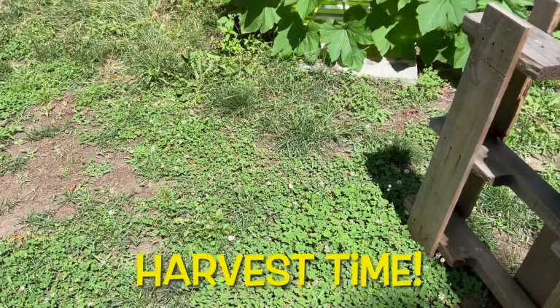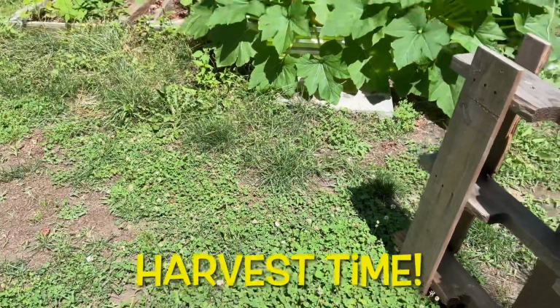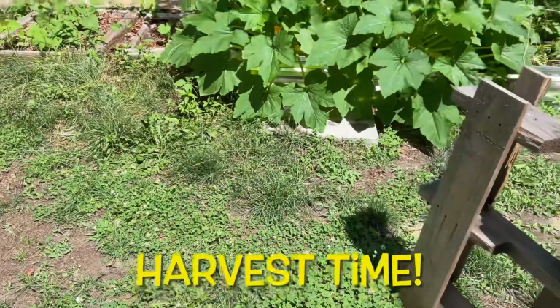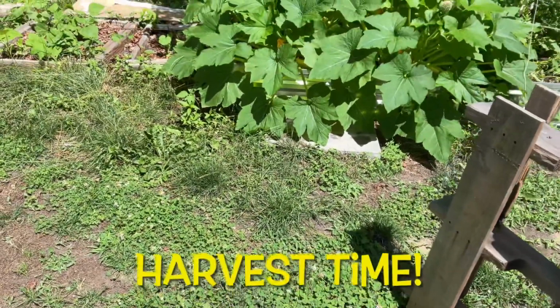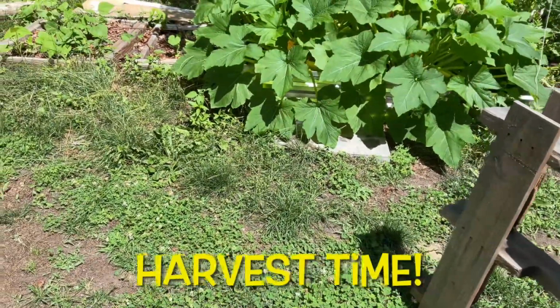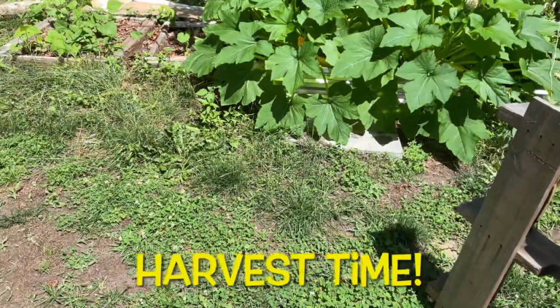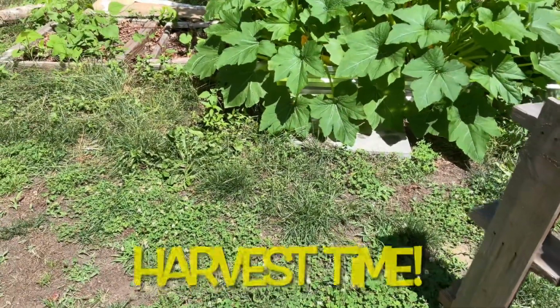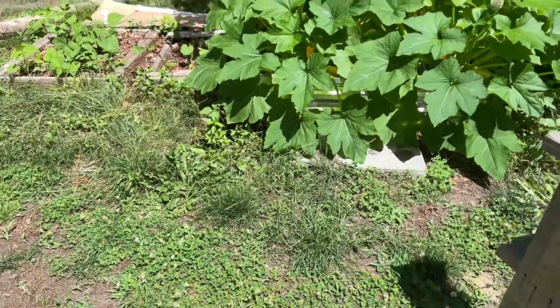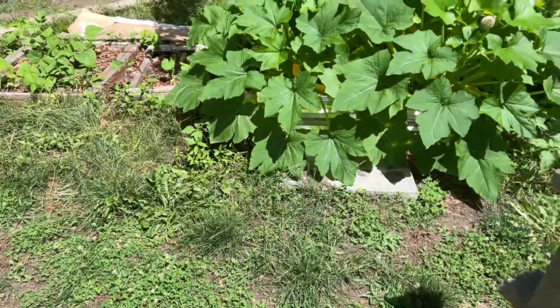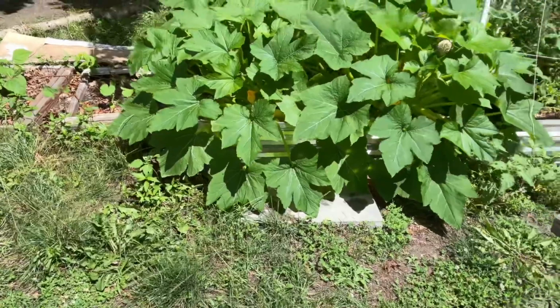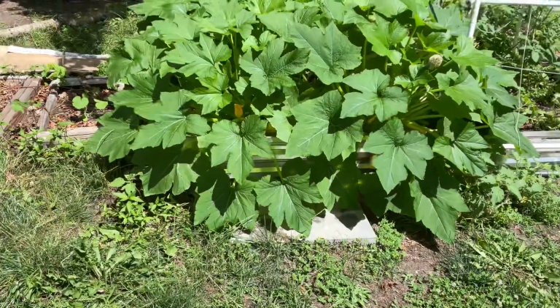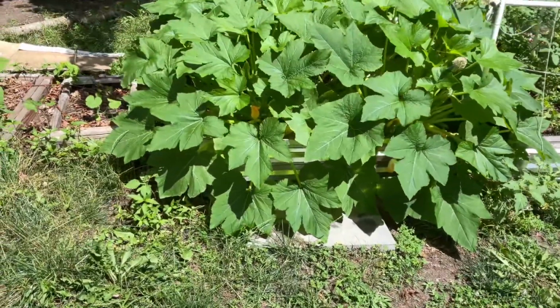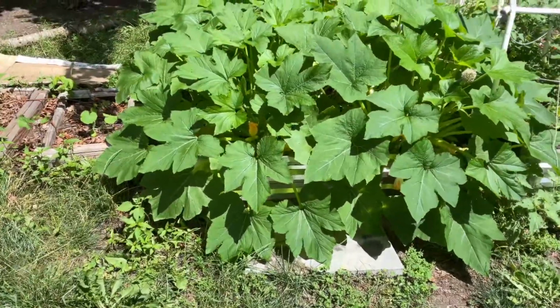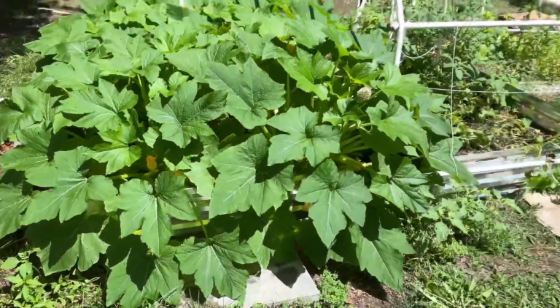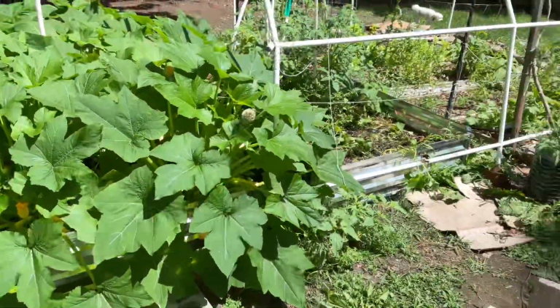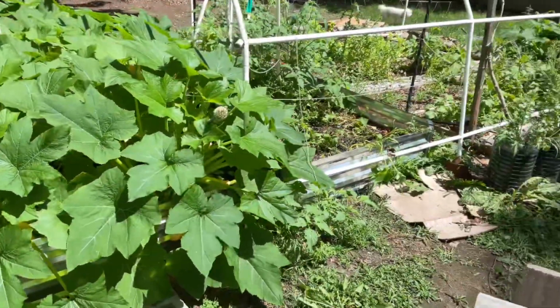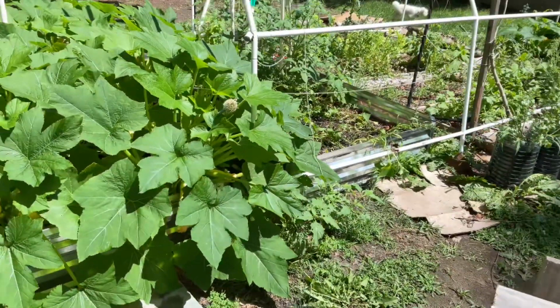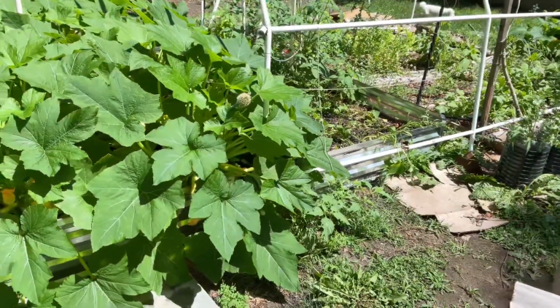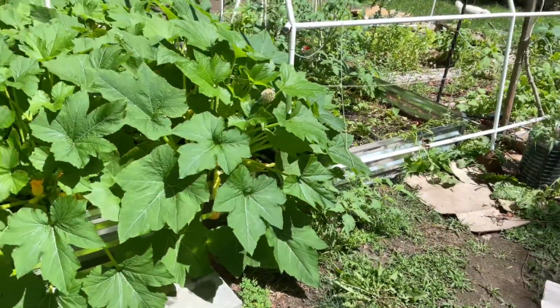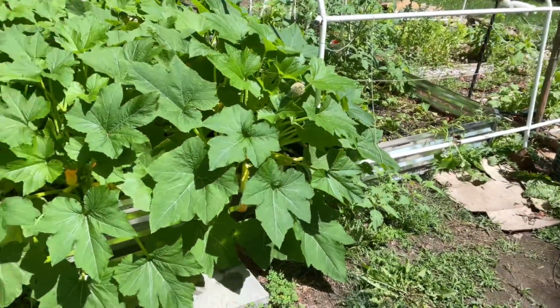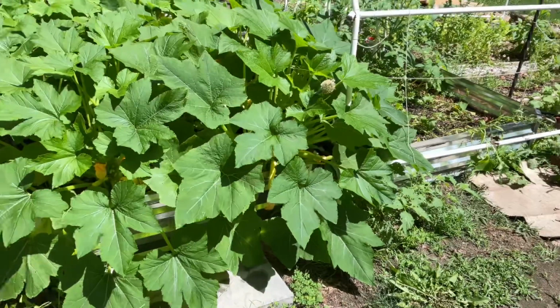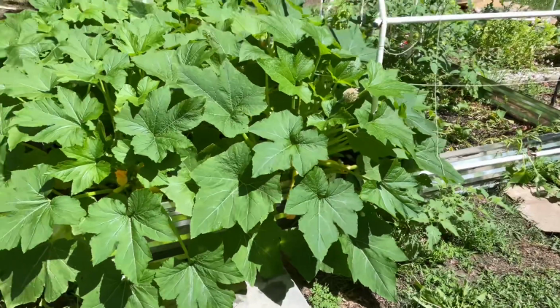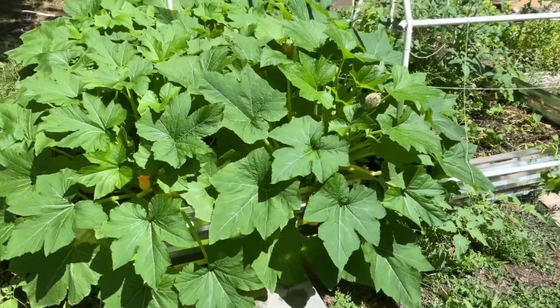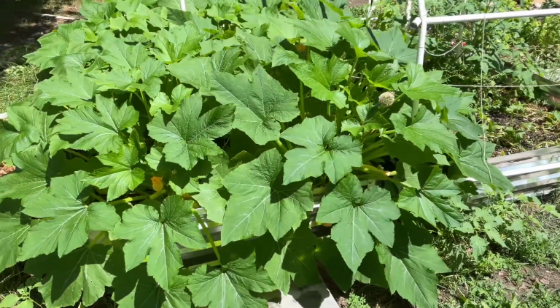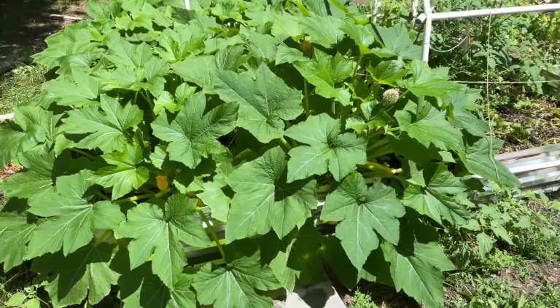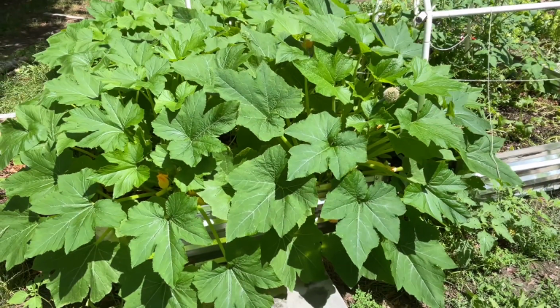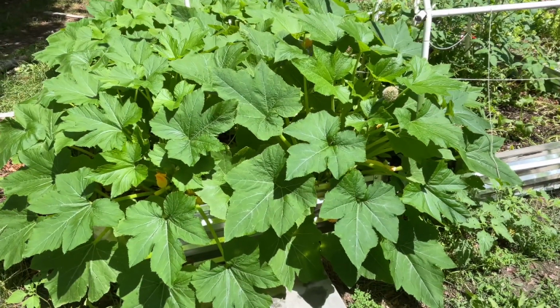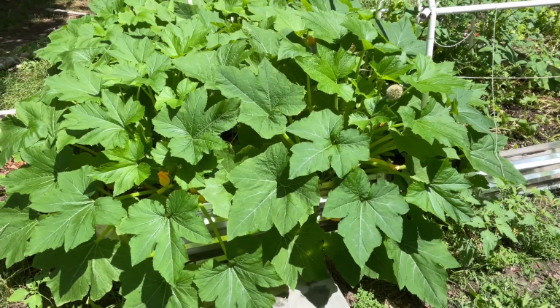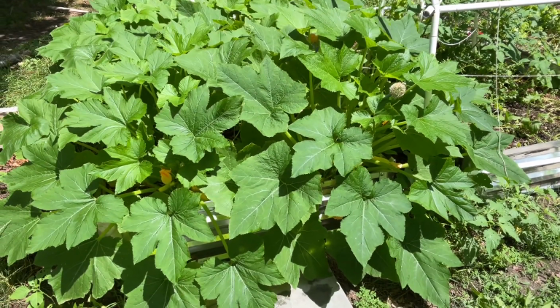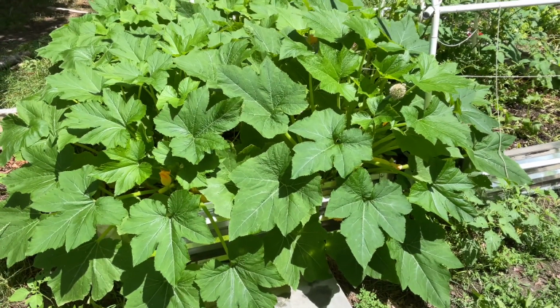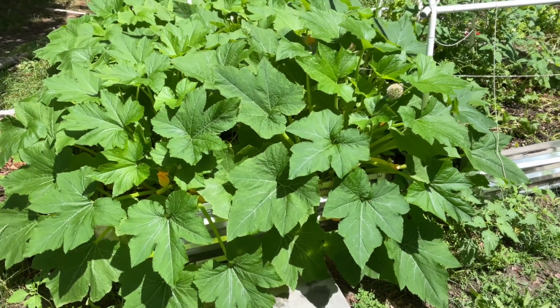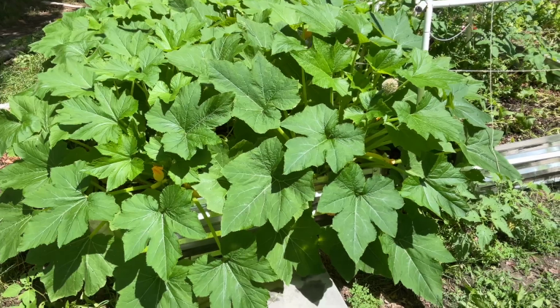Alright guys, Ron here with Black Redneck and today is Harvest Day. We are going to harvest some squash, some lettuce. We just harvested some spinach seeds. We still have some scallion seeds, i.e. green onions, to harvest.